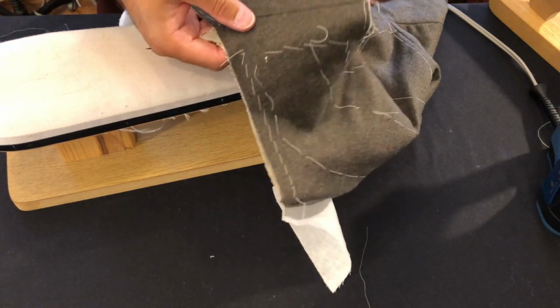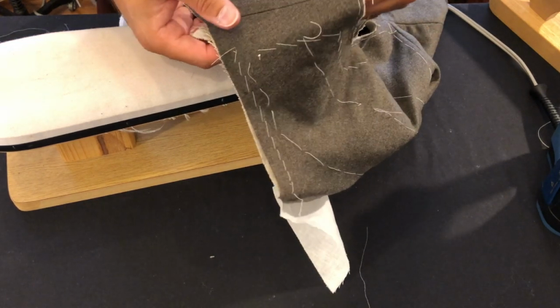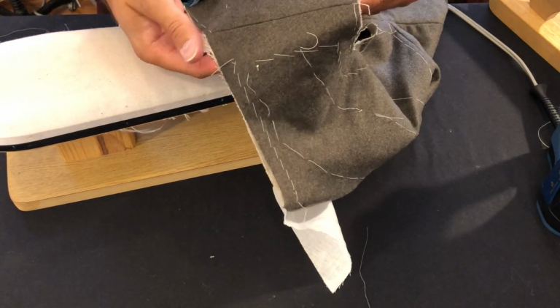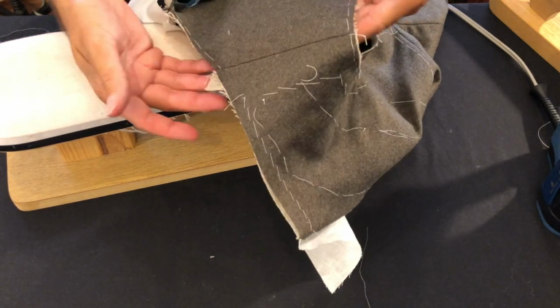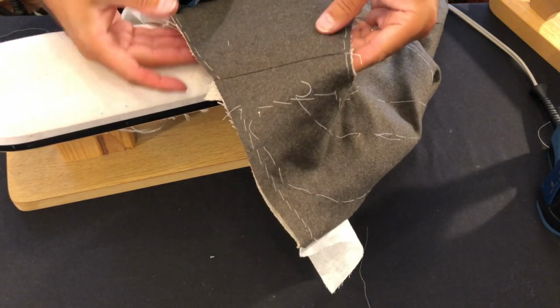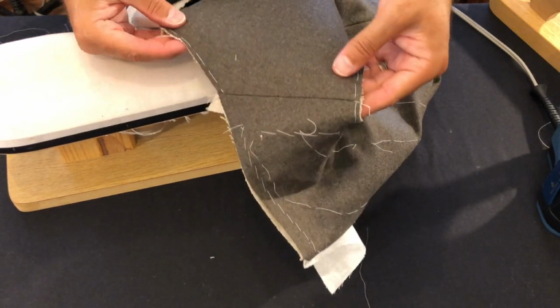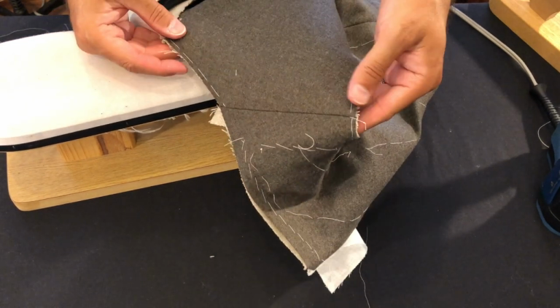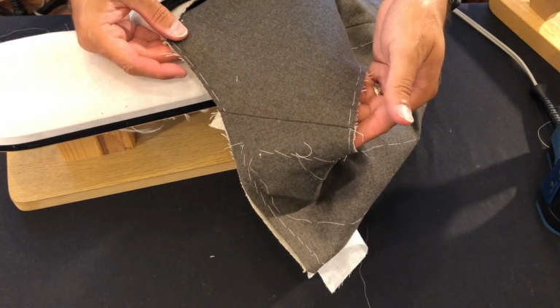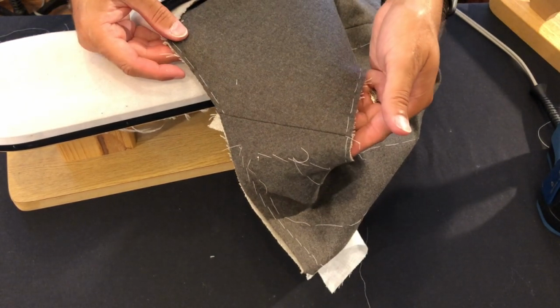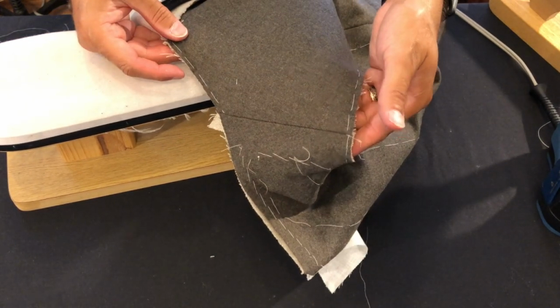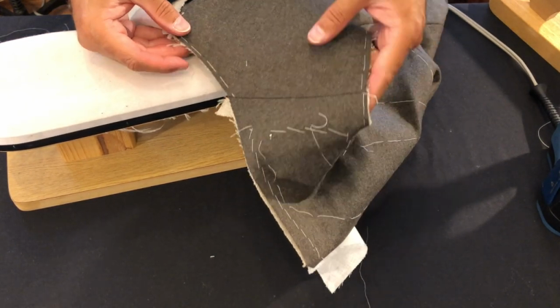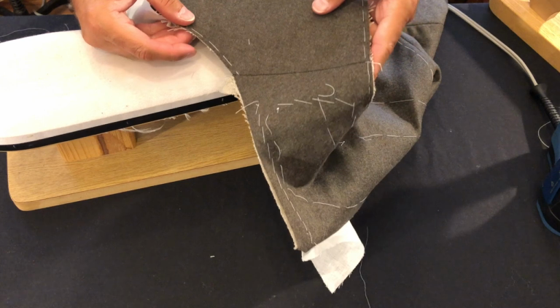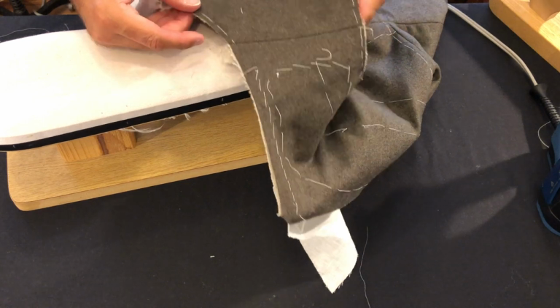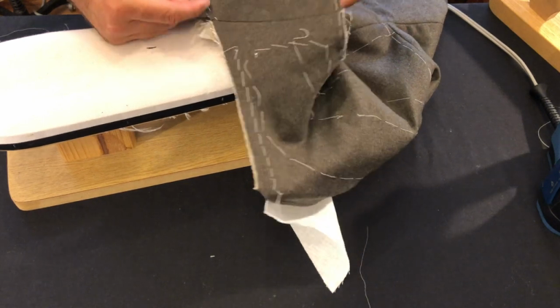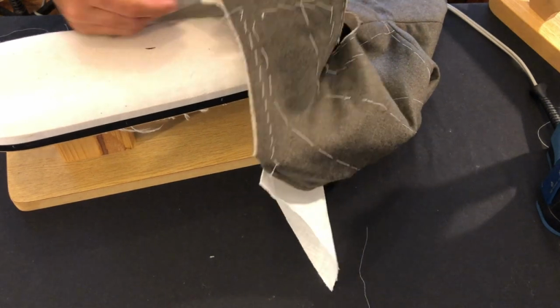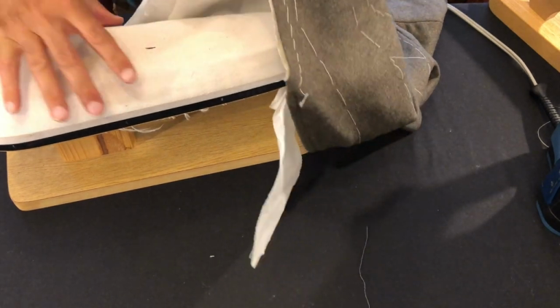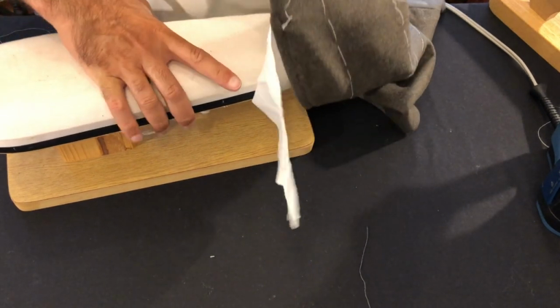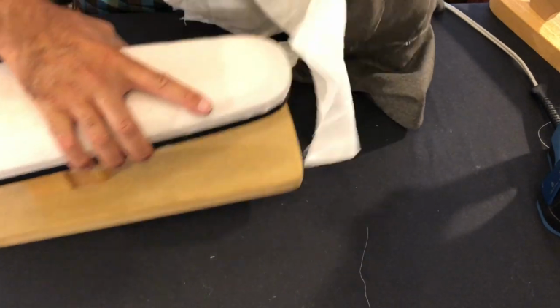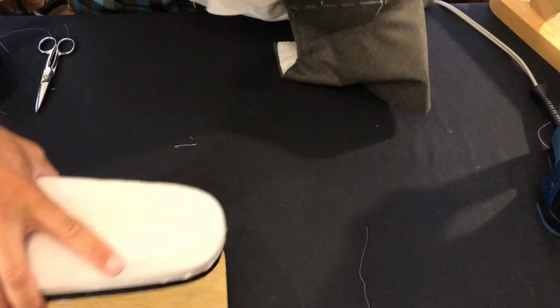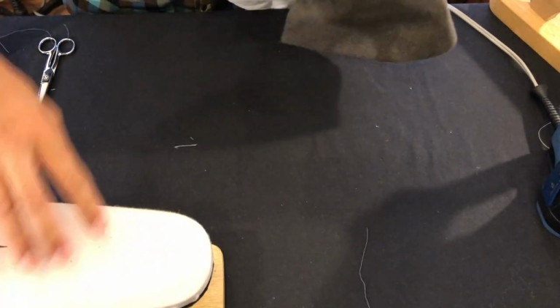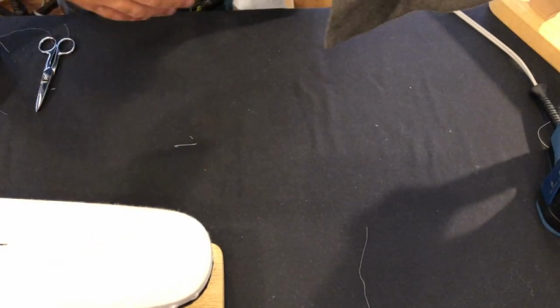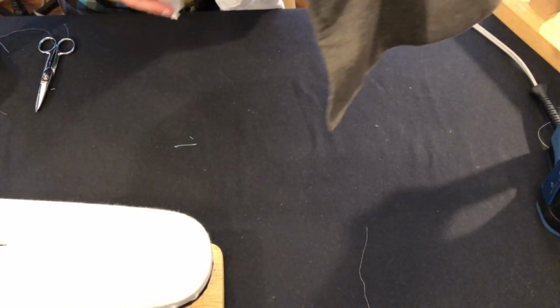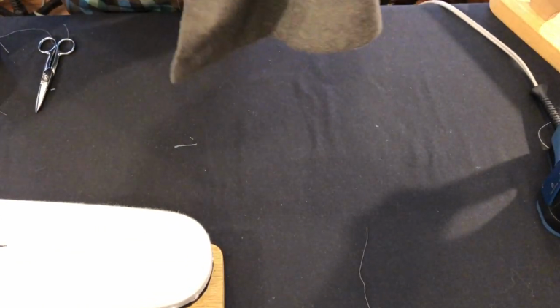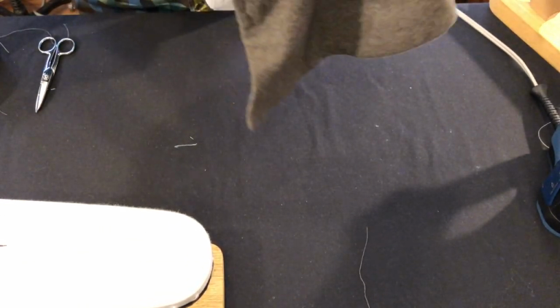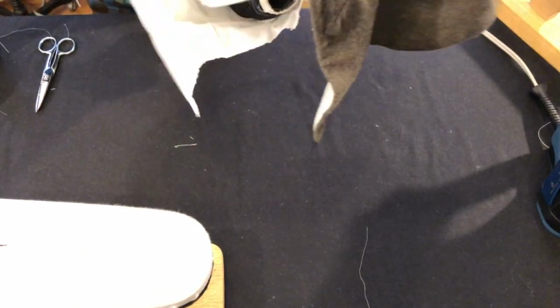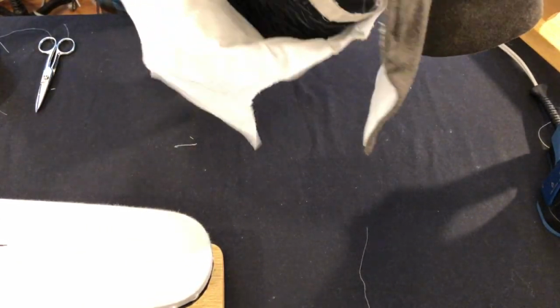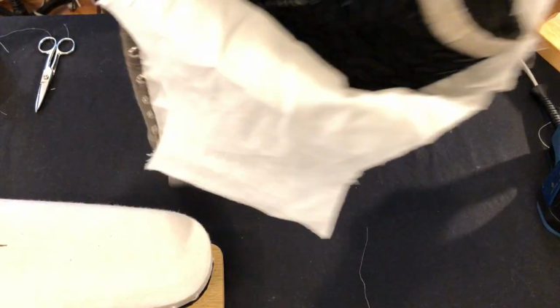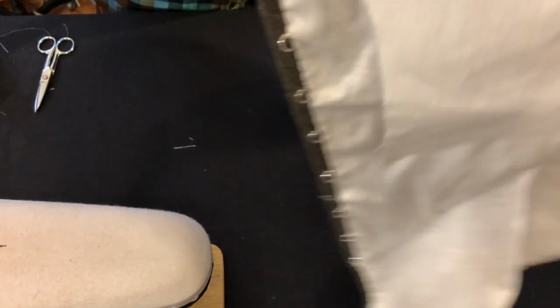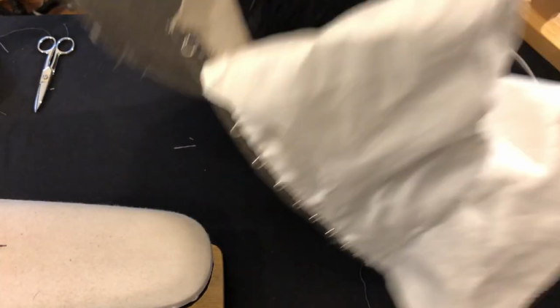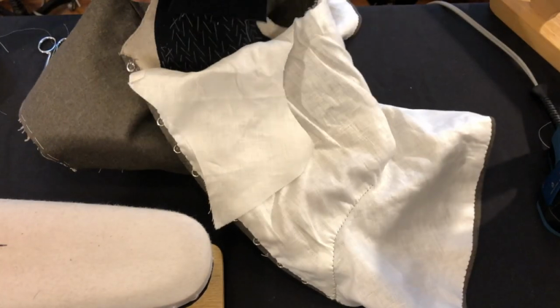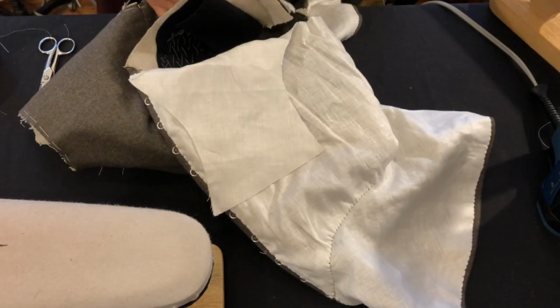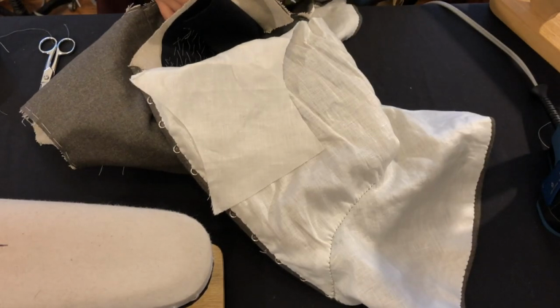In our next segment we'll focus on finishing the neckline with a stay tape and hemming it in place, and then positioning the lining down on top of that.